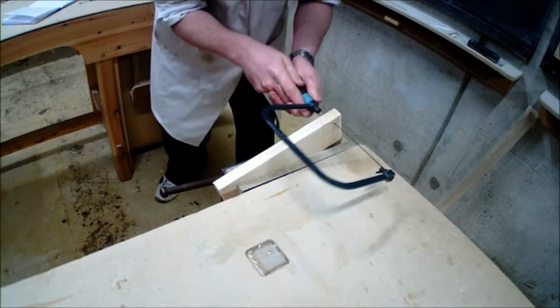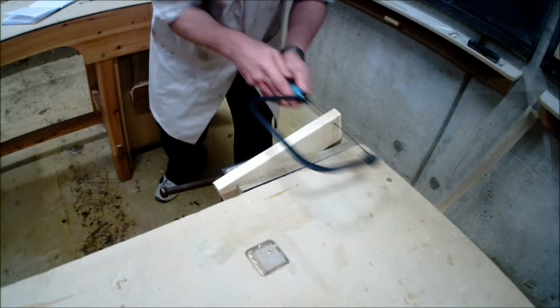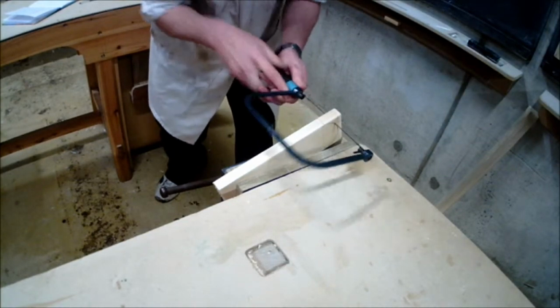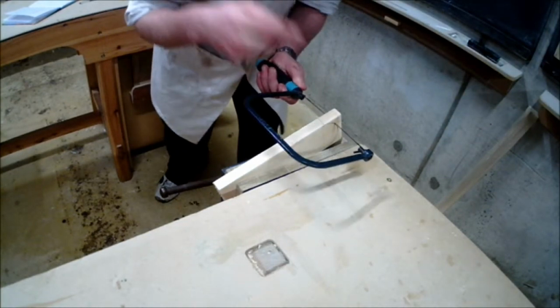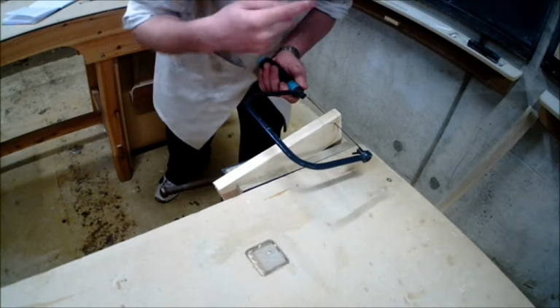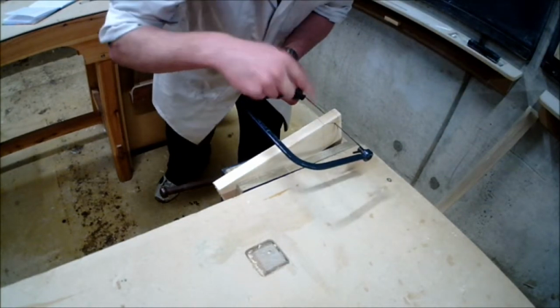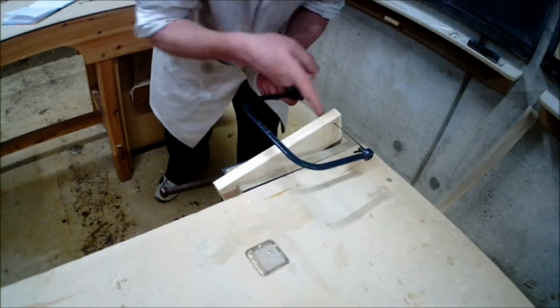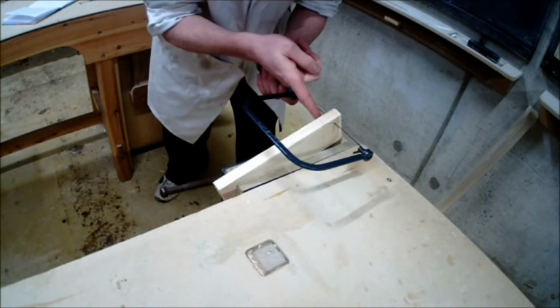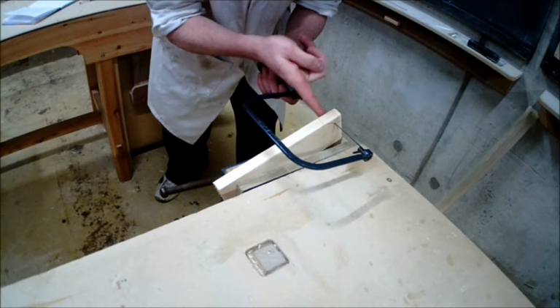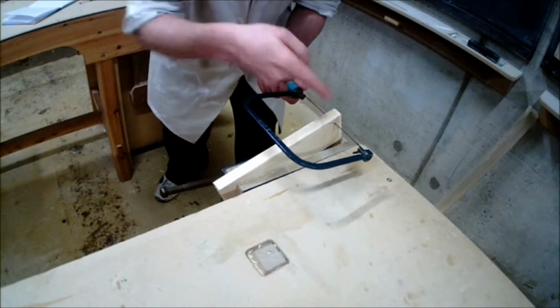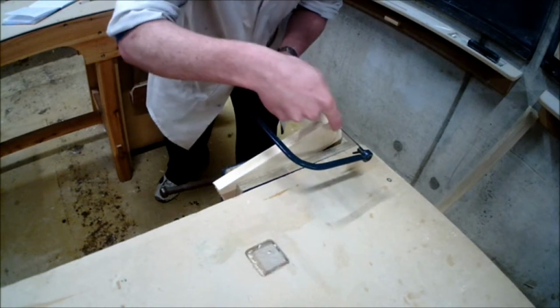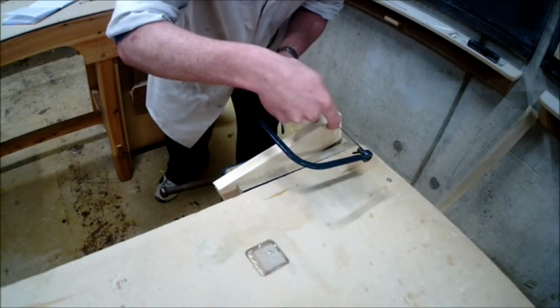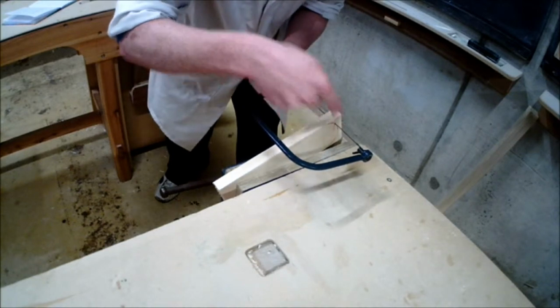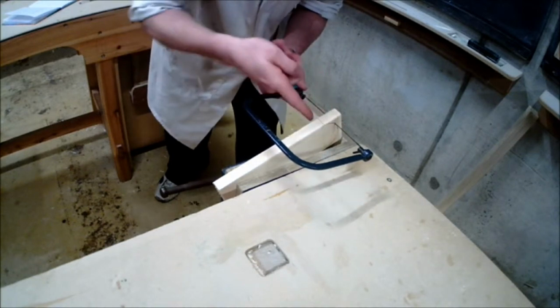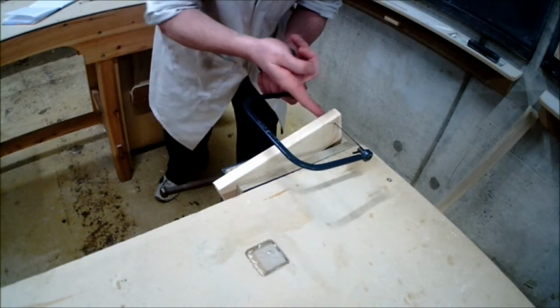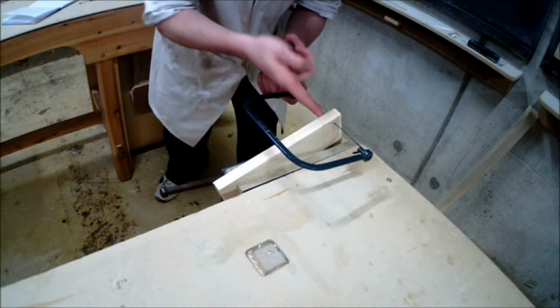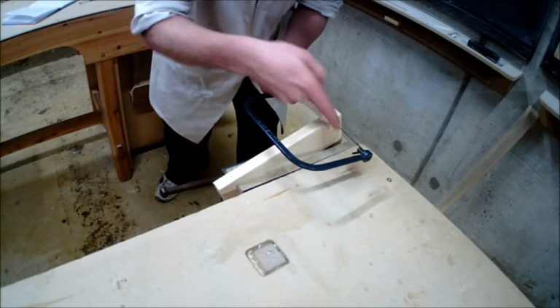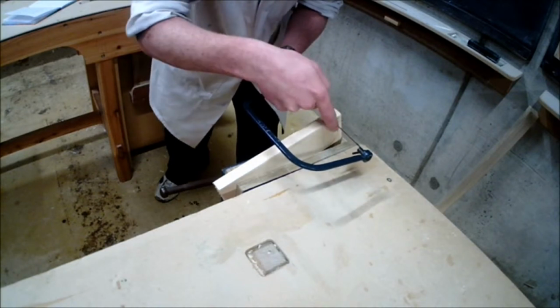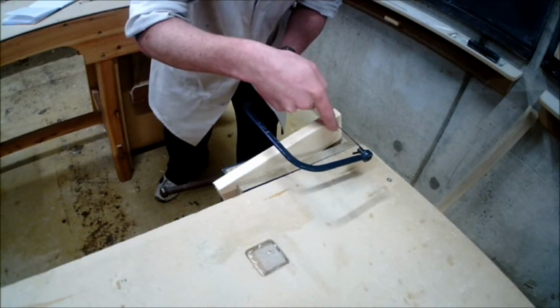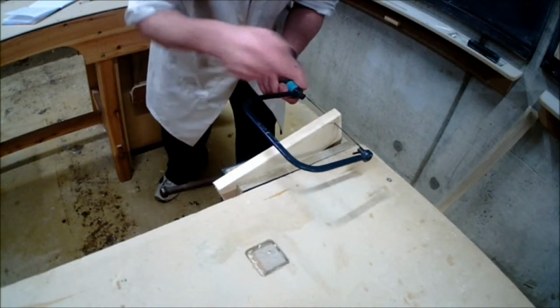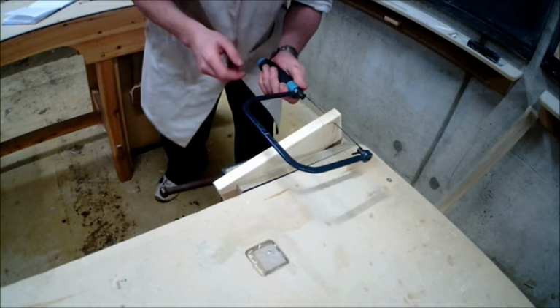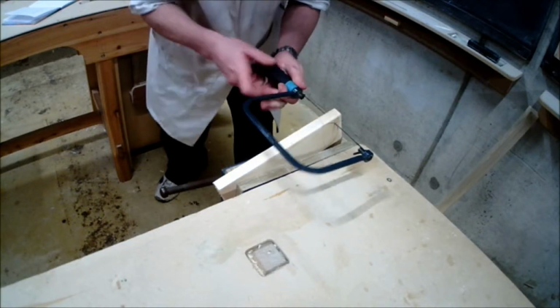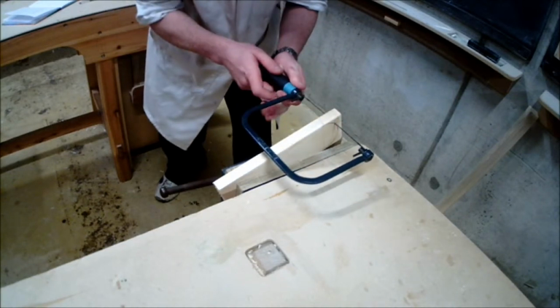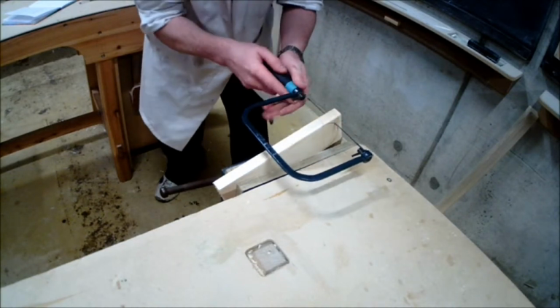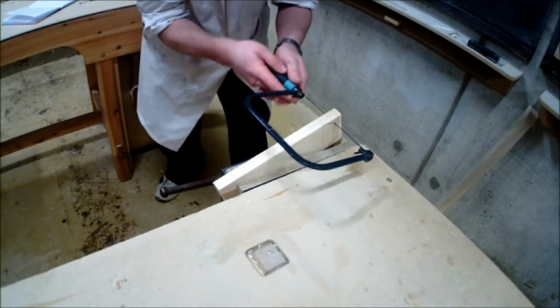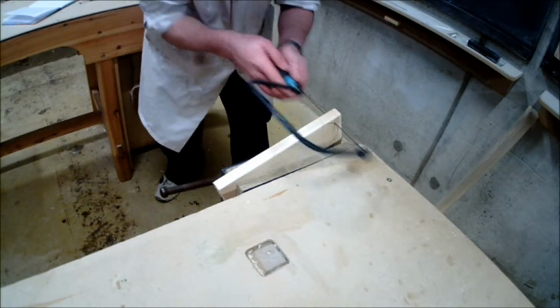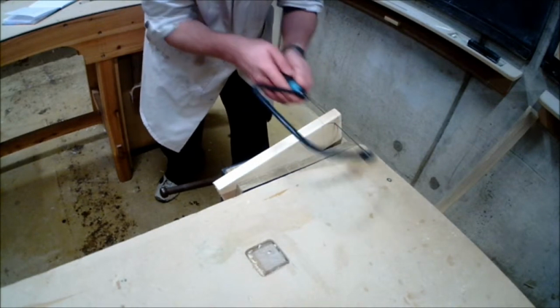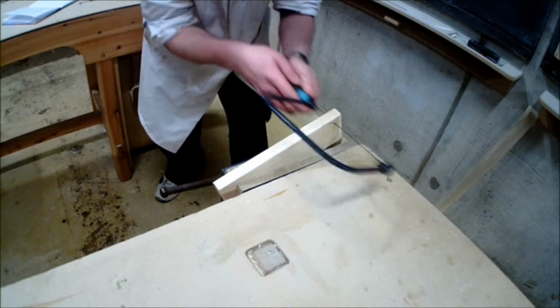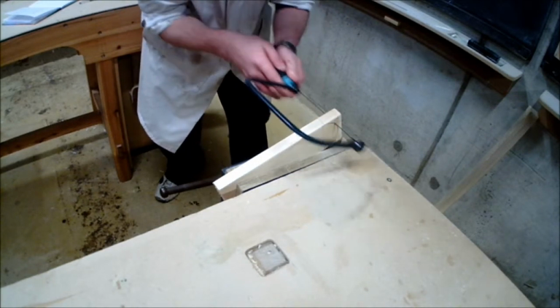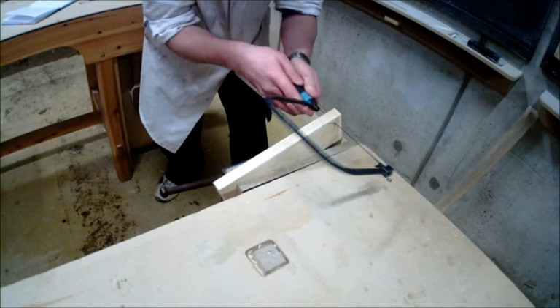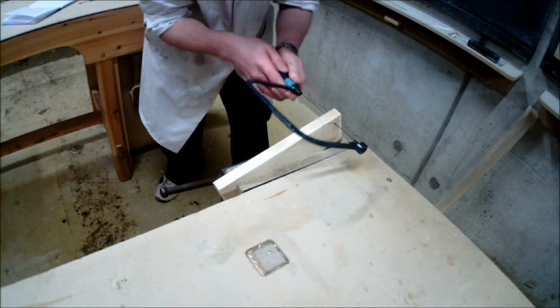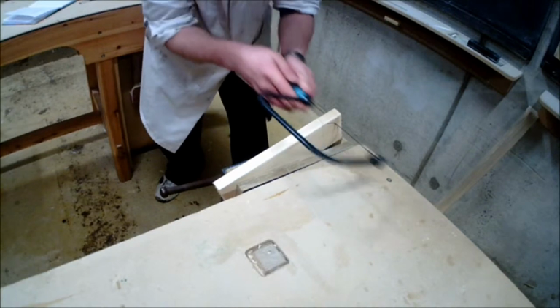As you can see, you're taking your time with the blade to ensure you're accurate with your cut and using the full length of the saw.